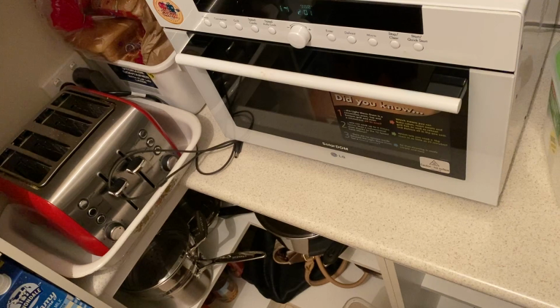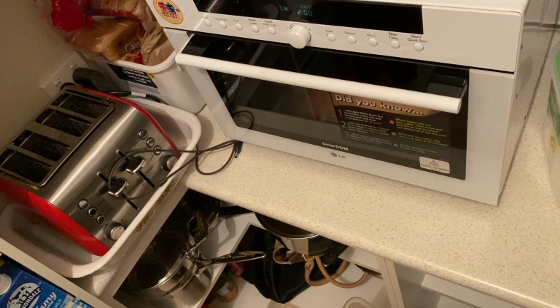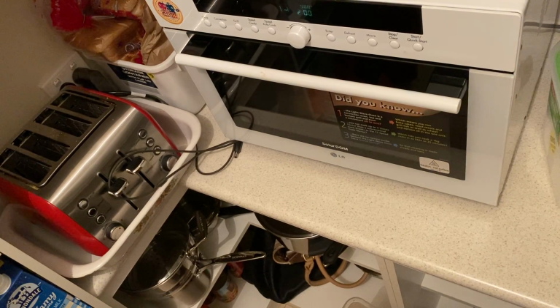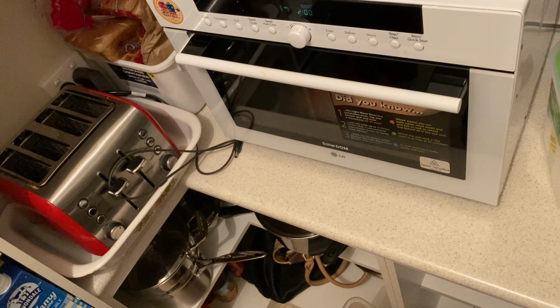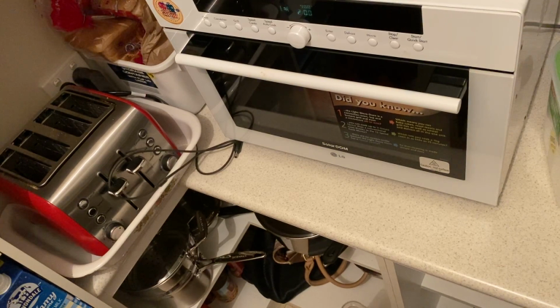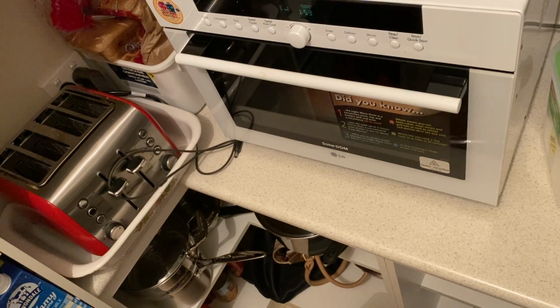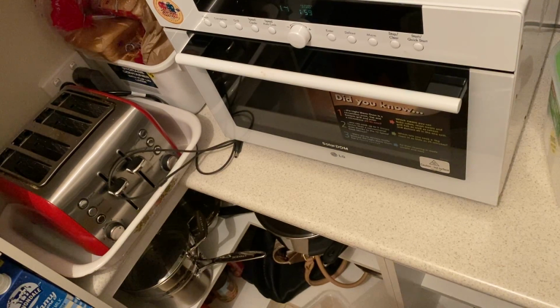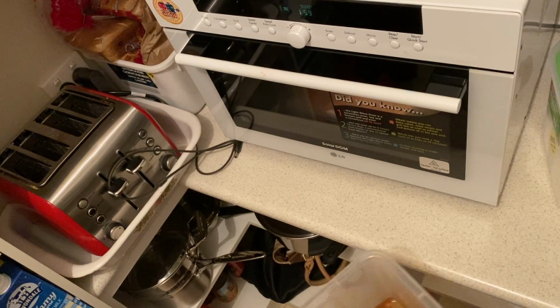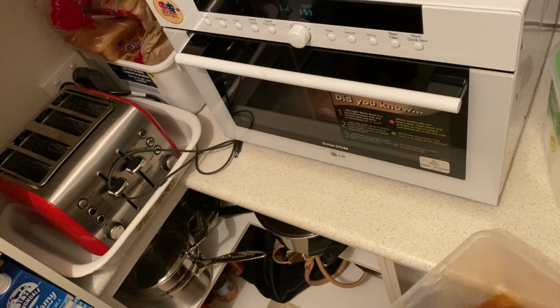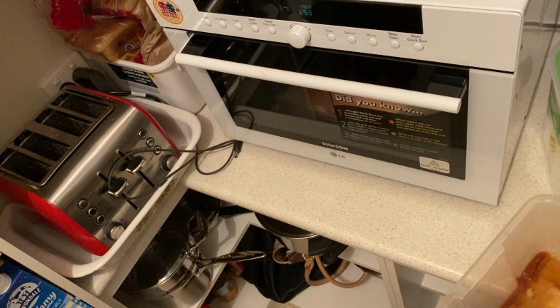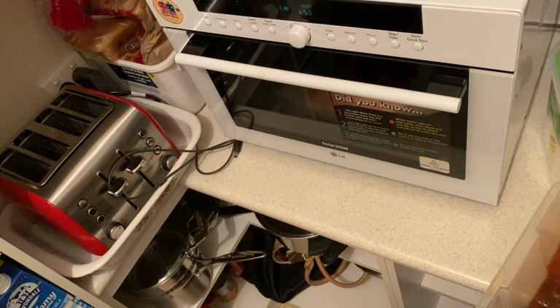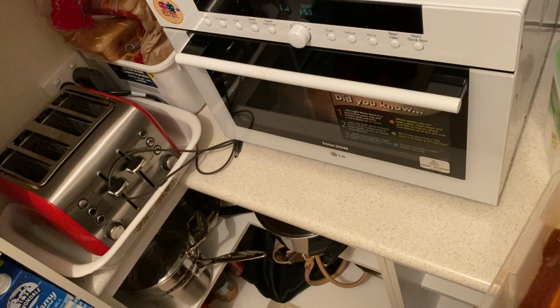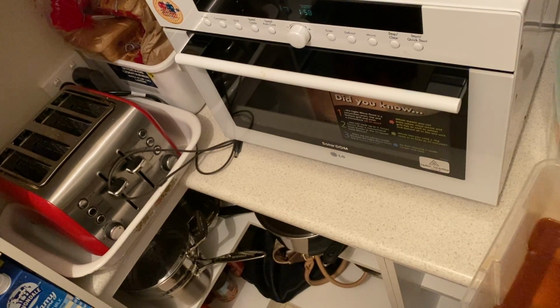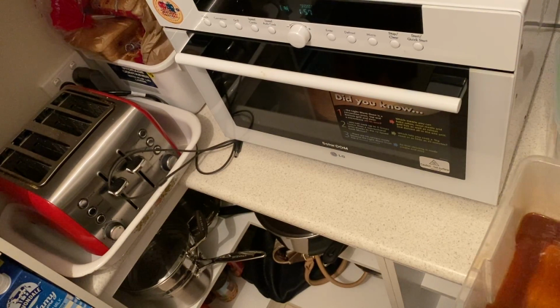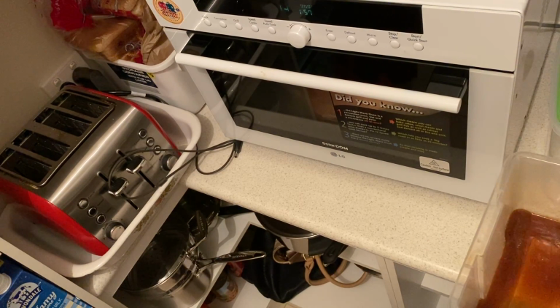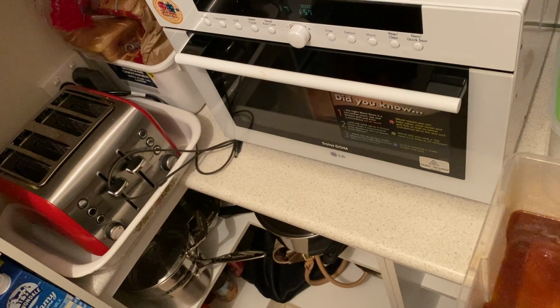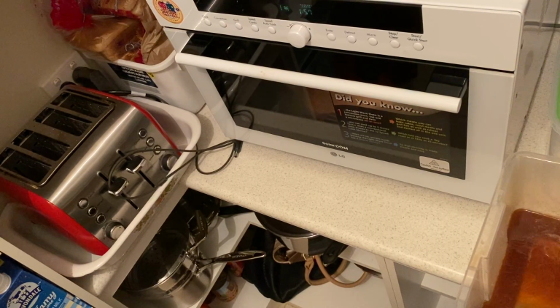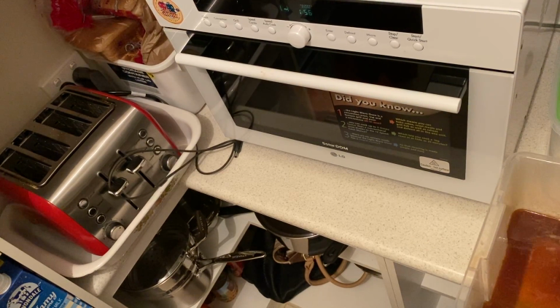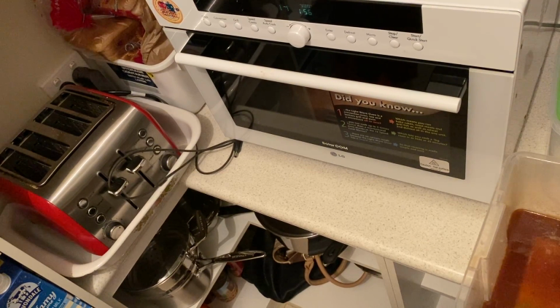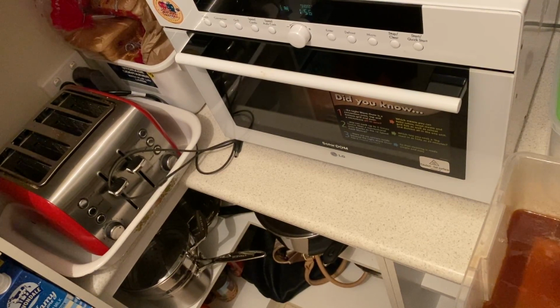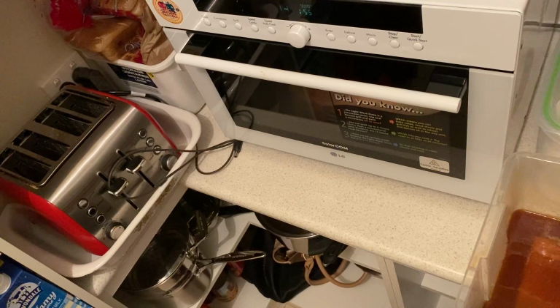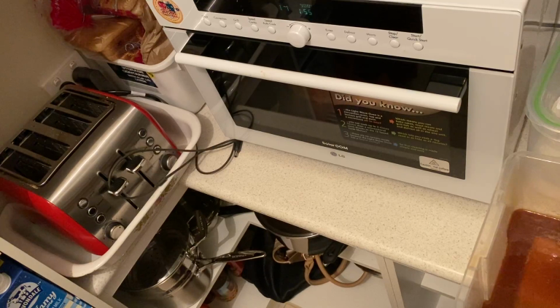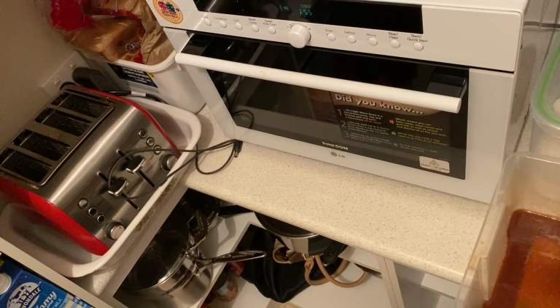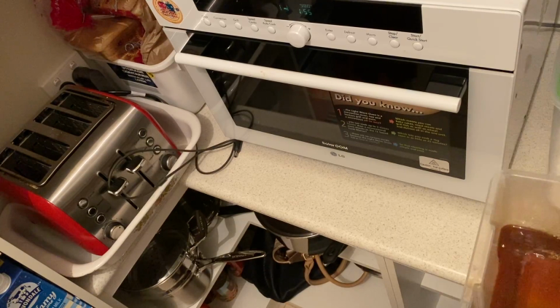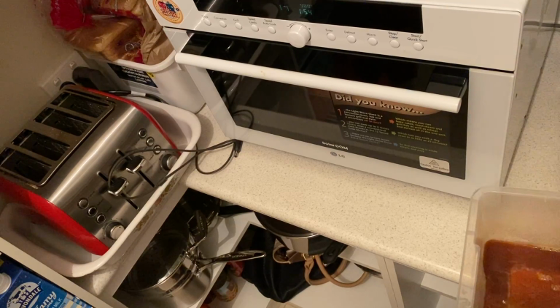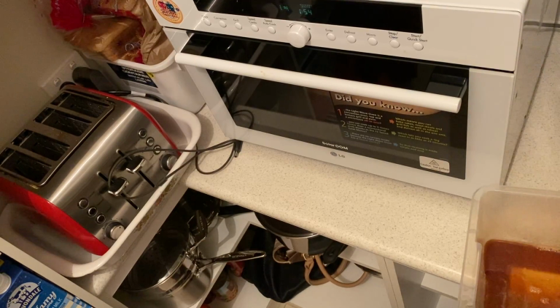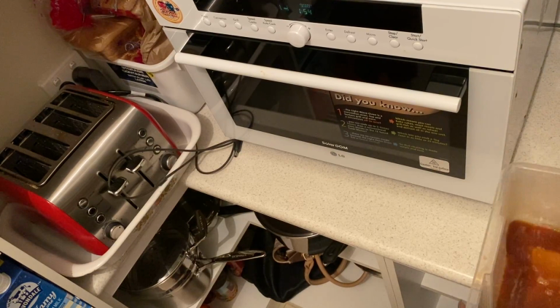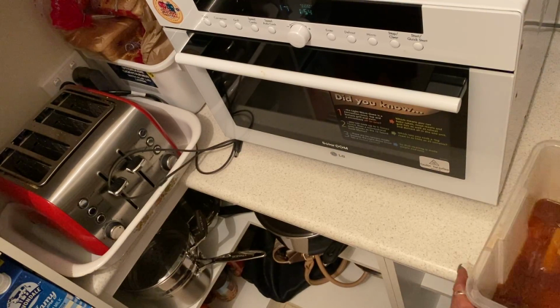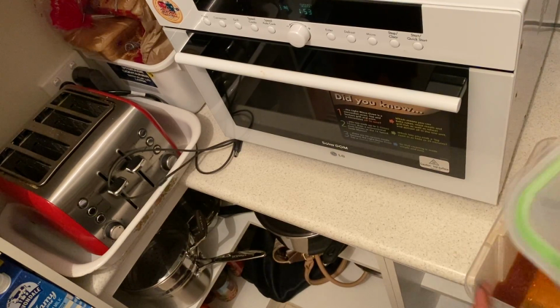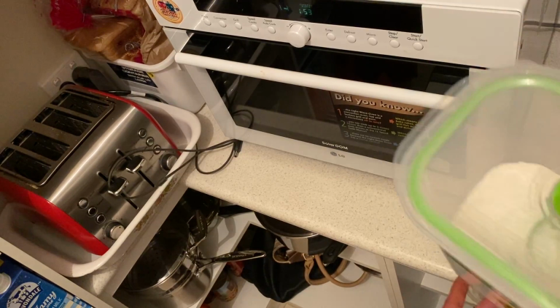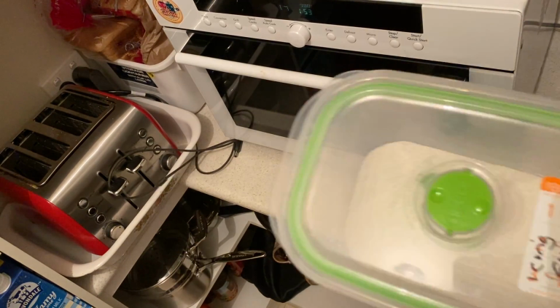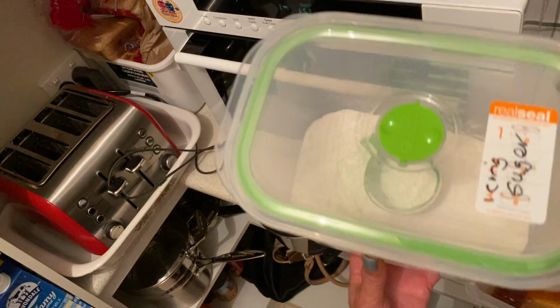Good morning, welcome to my channel. I don't know if you can see what I'm doing, but I've got the microwave on.